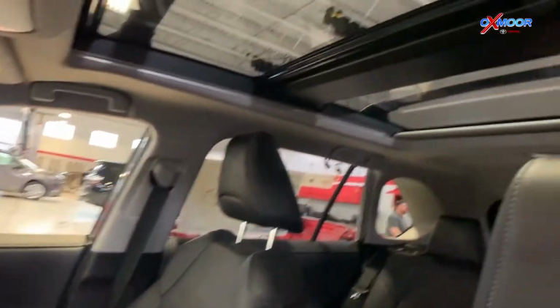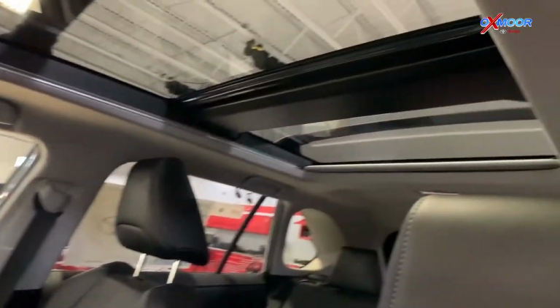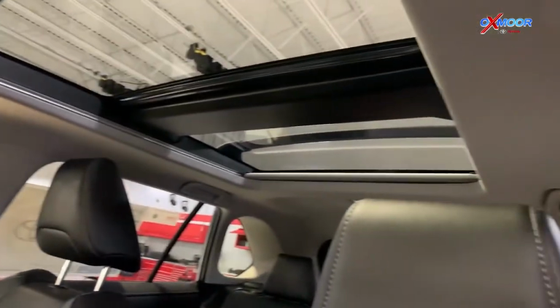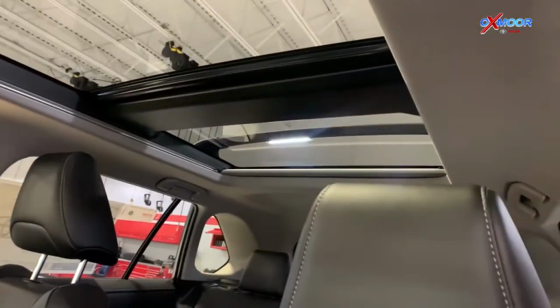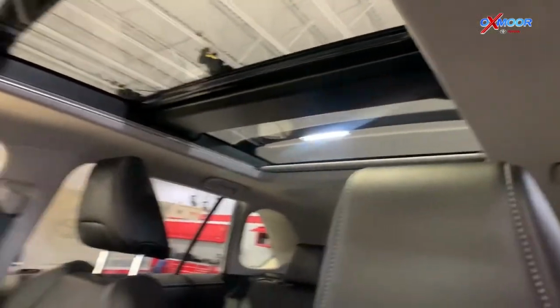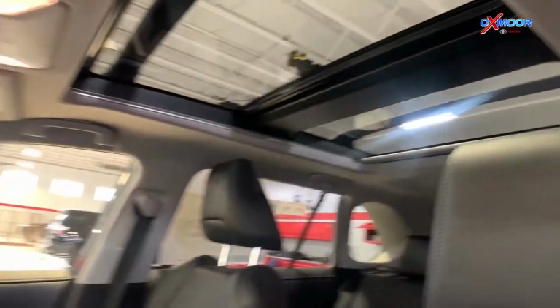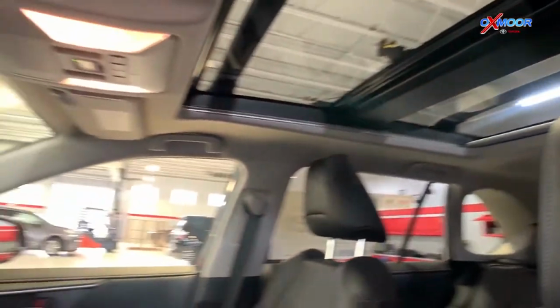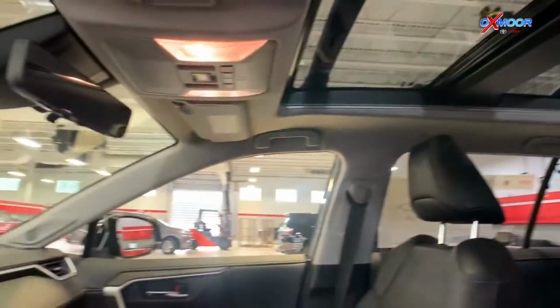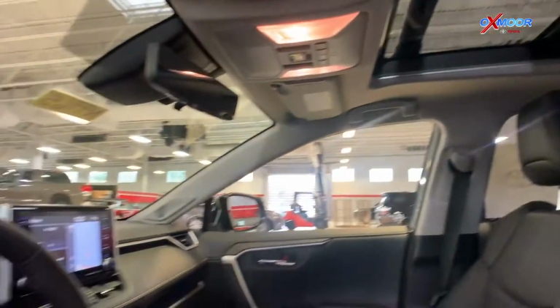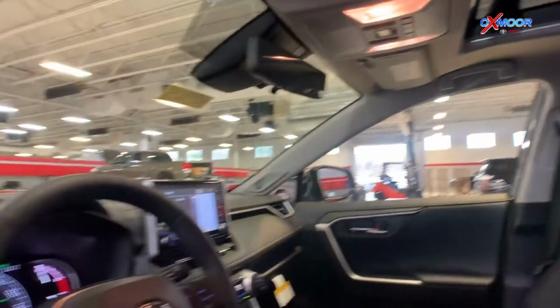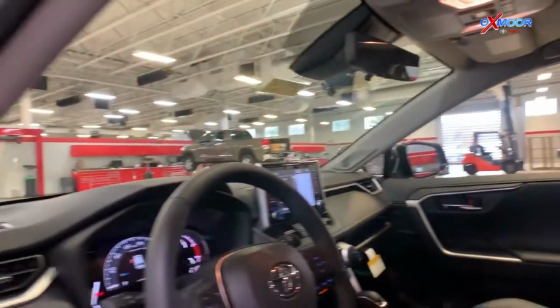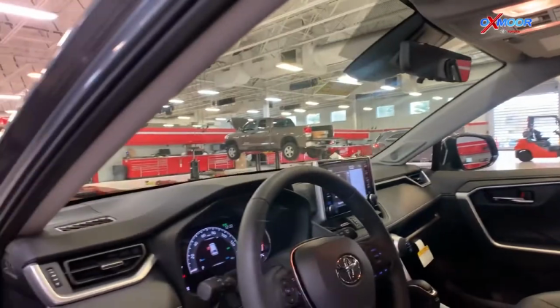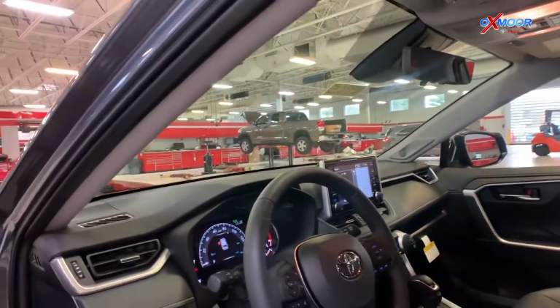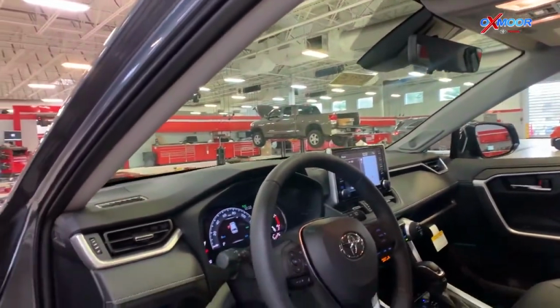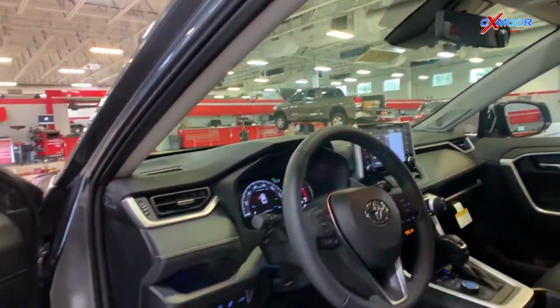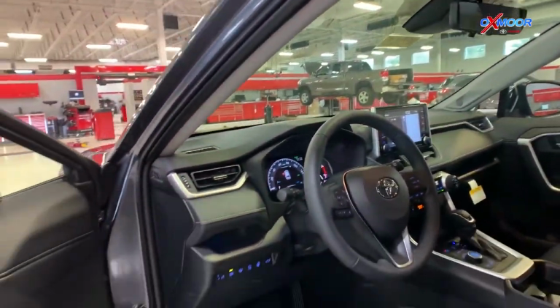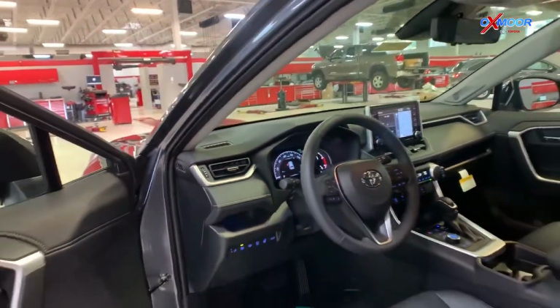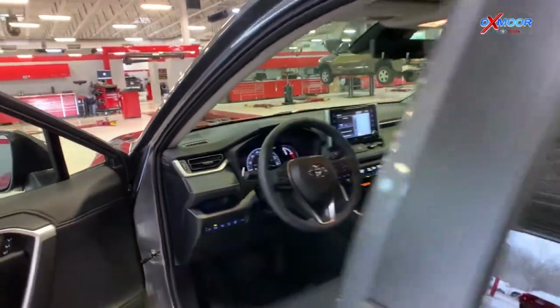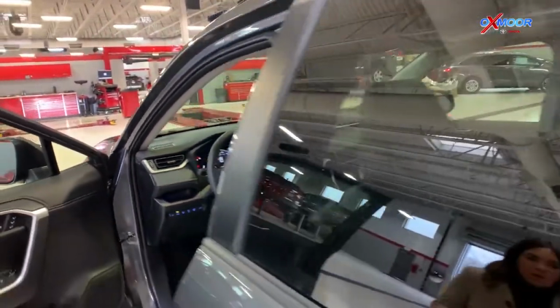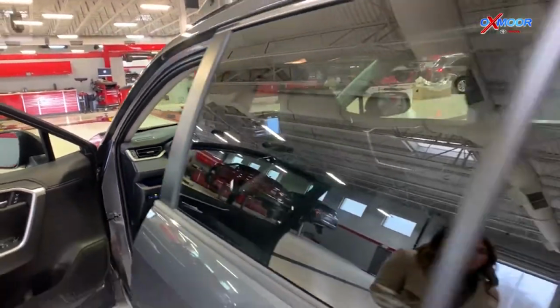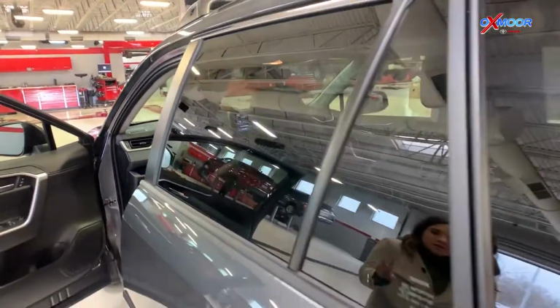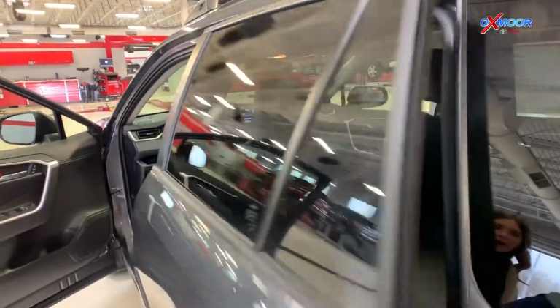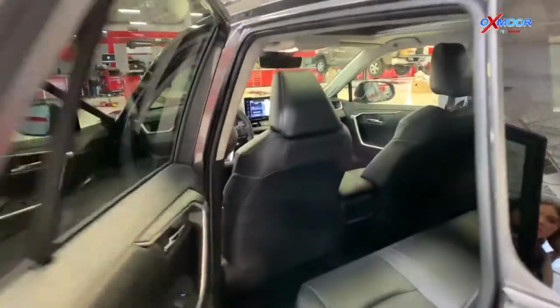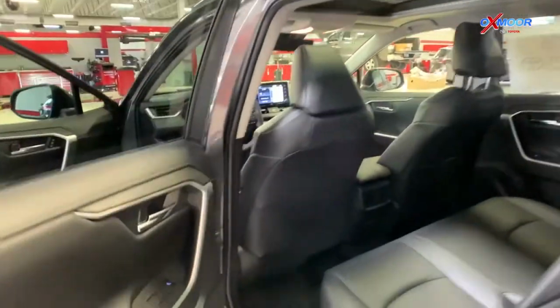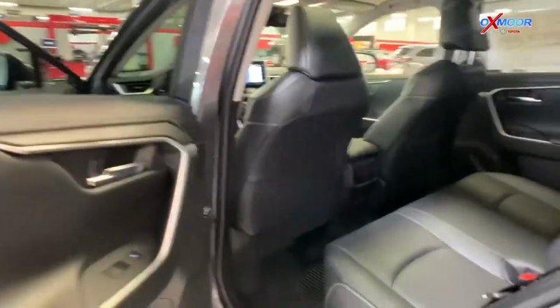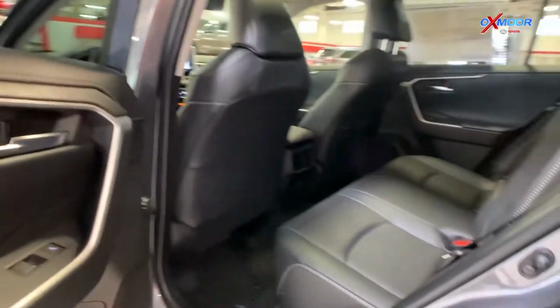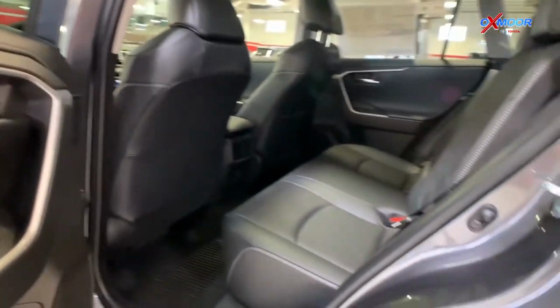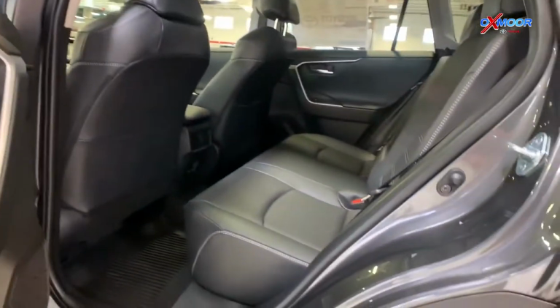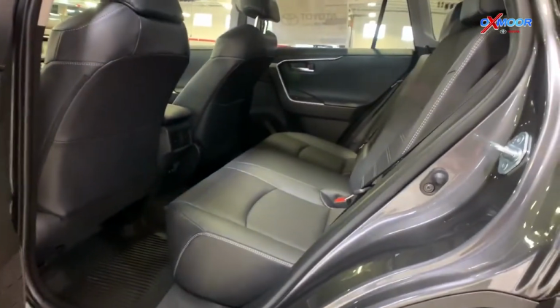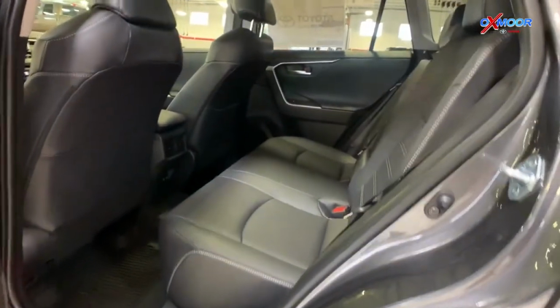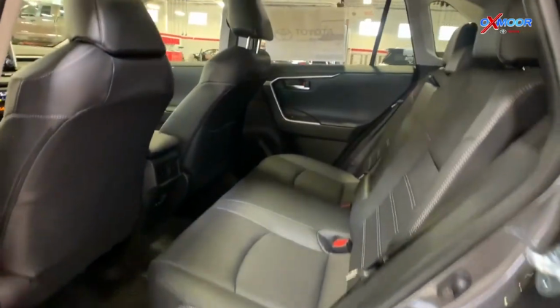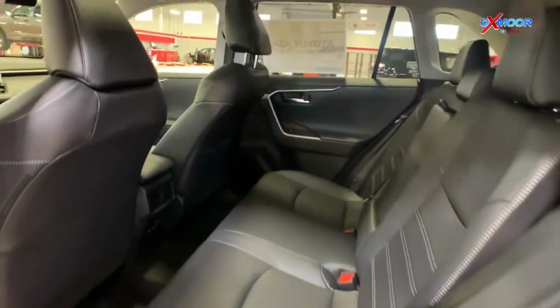The vehicle has a panoramic sunroof and the bird's eye view camera, and I'm going to show you that in a second. On the back, or the second row seating, you do have a 60-40 split.